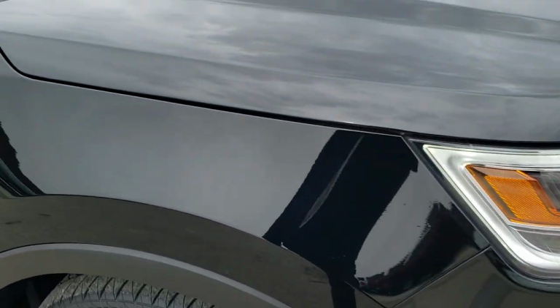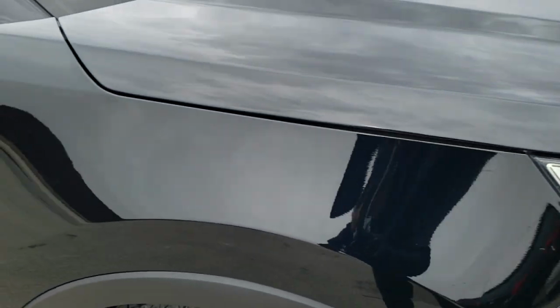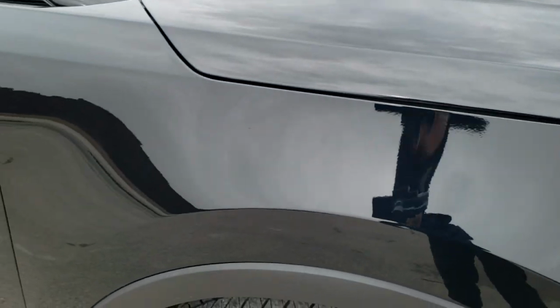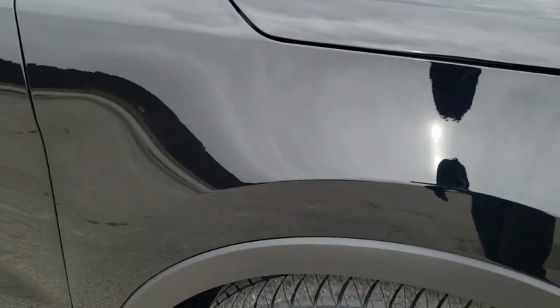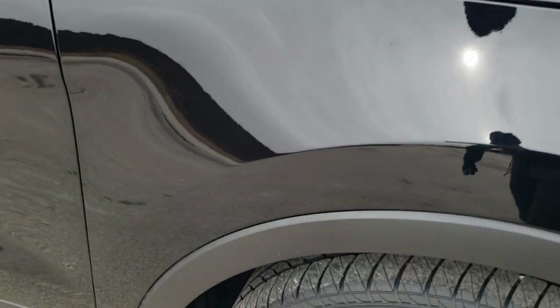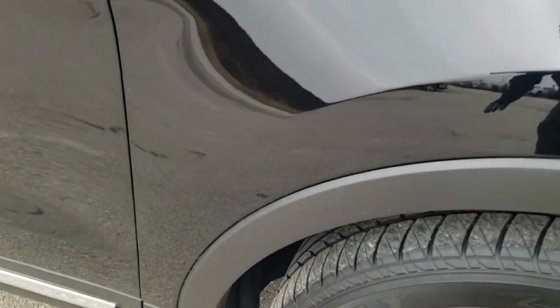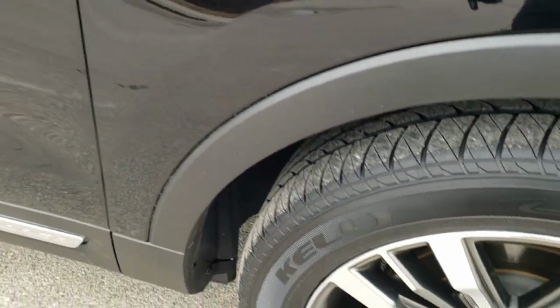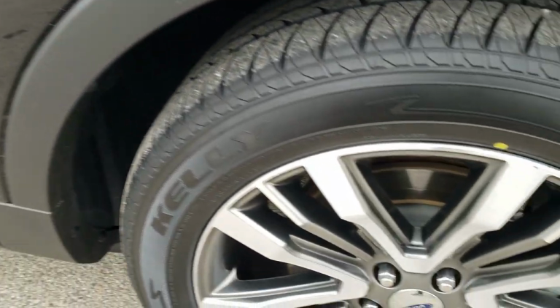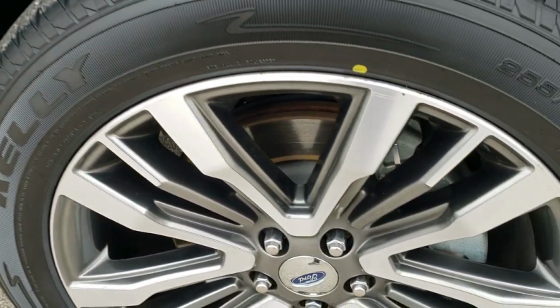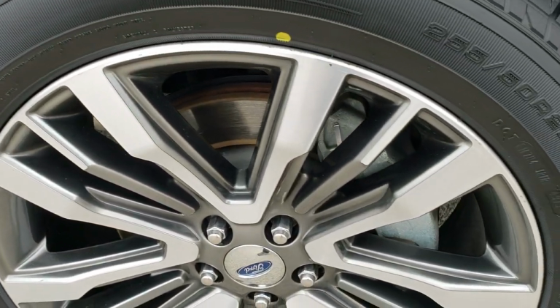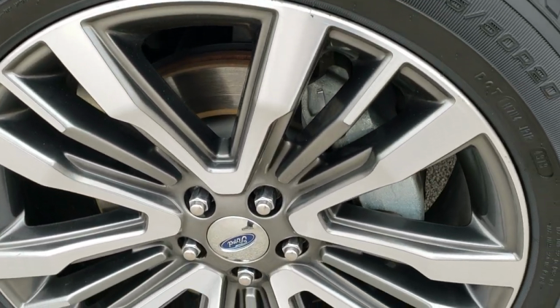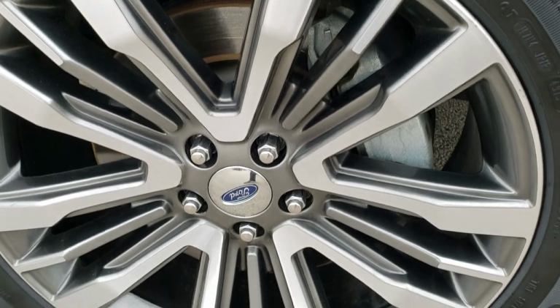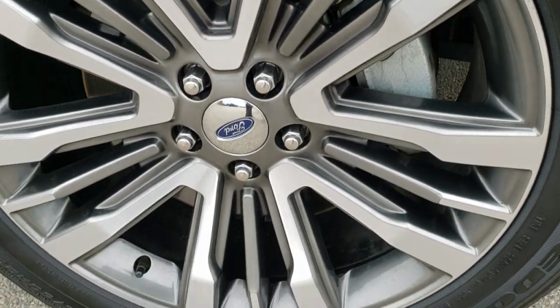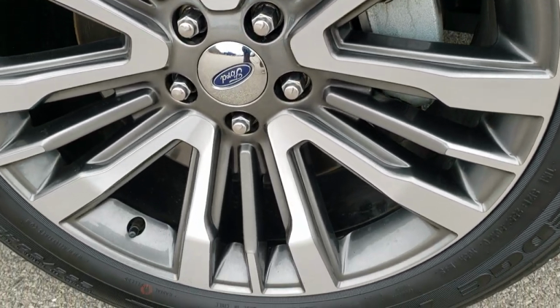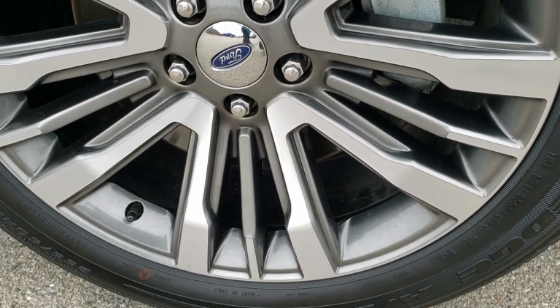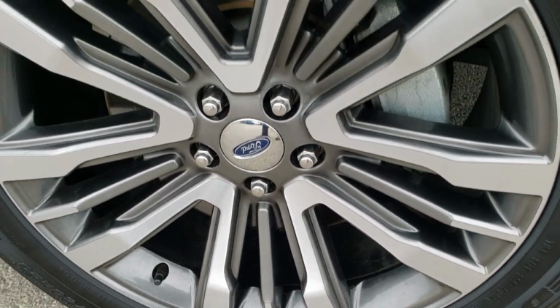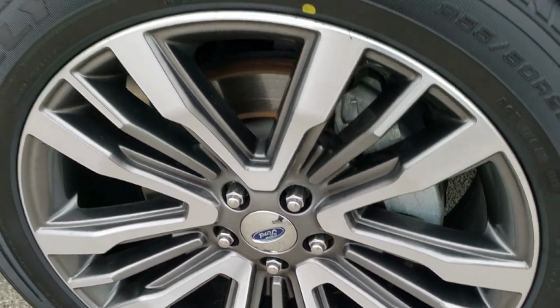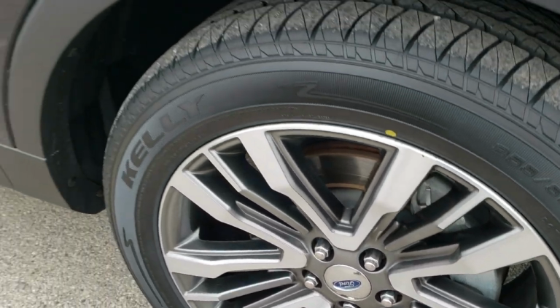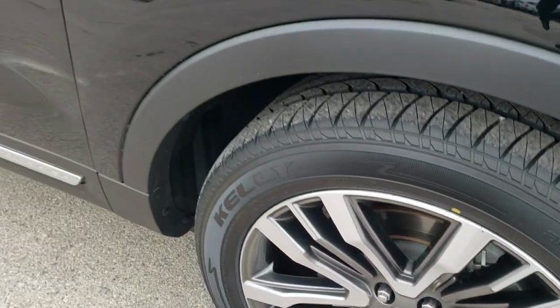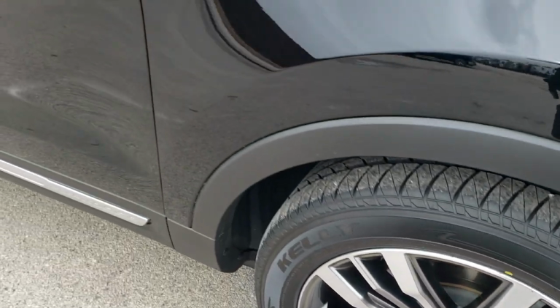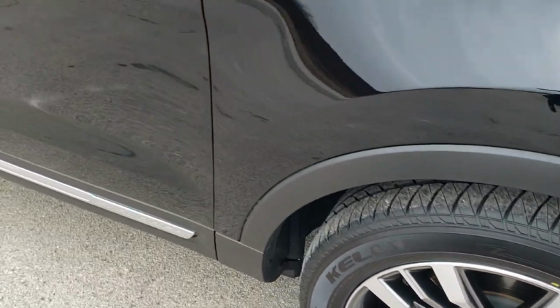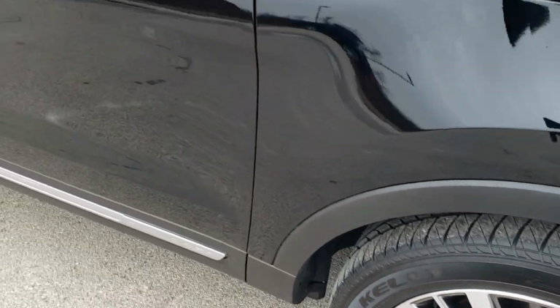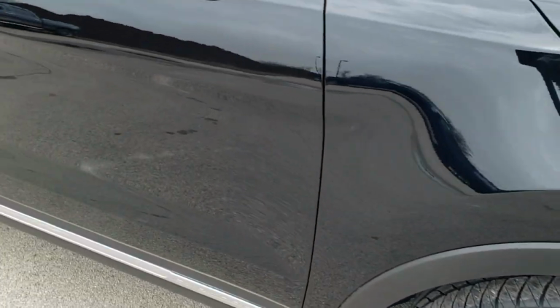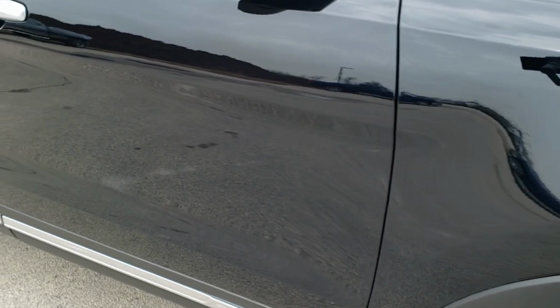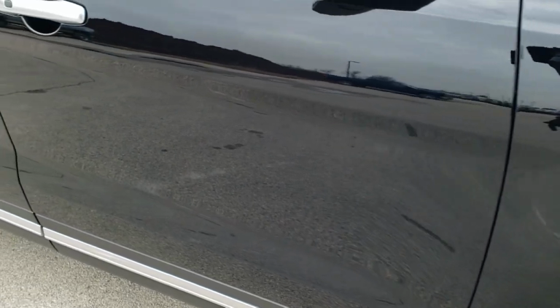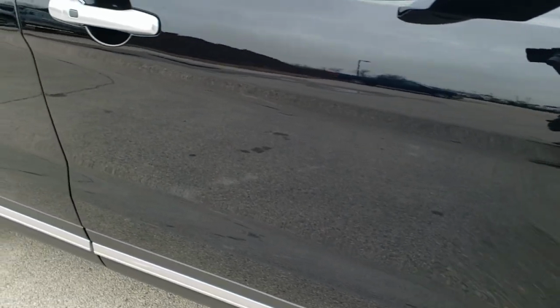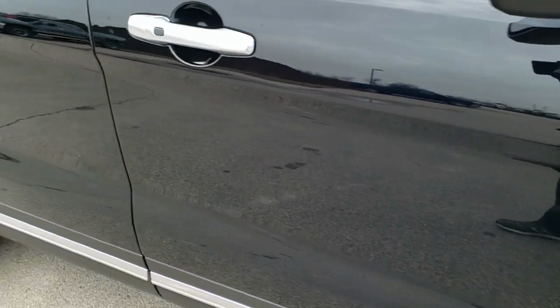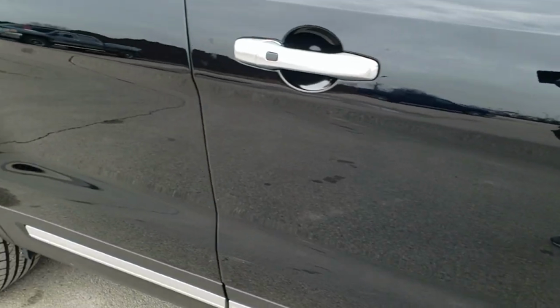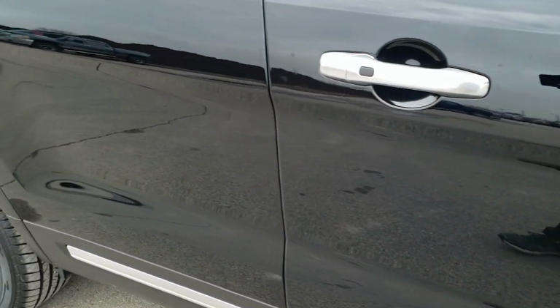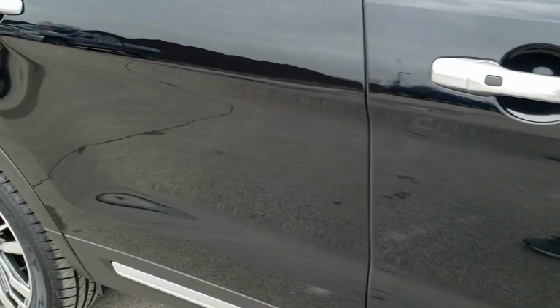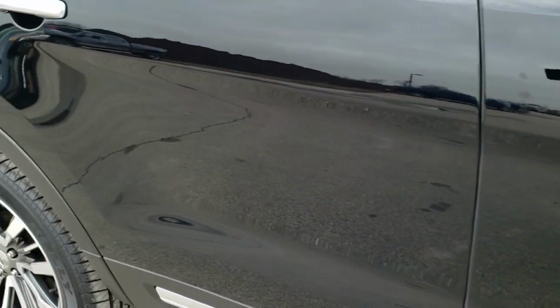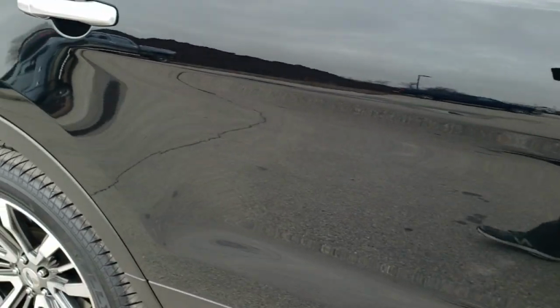The passenger side fender is in excellent shape as well, and the passenger side rim has no scuffs or scrapes on it. As you go down this side of the vehicle you can see just how clean that body is, how reflective and mirror-like that paint is.